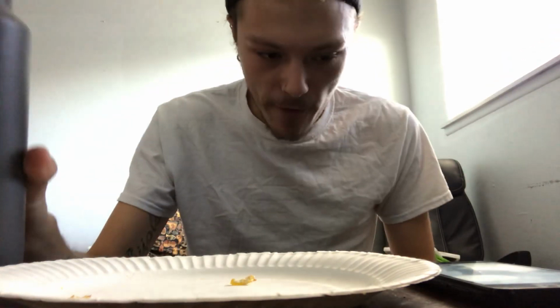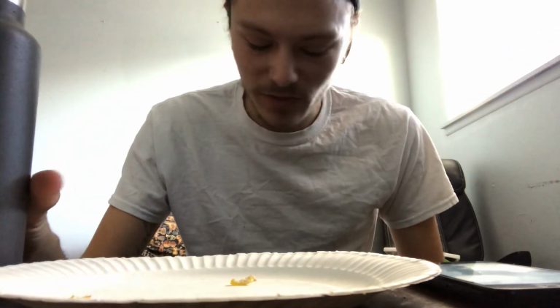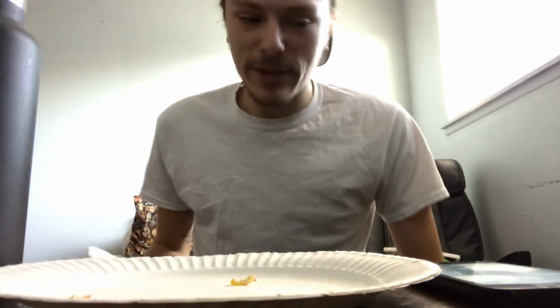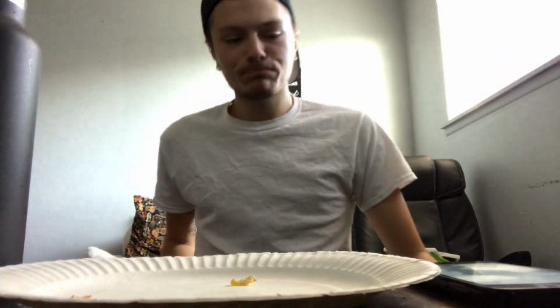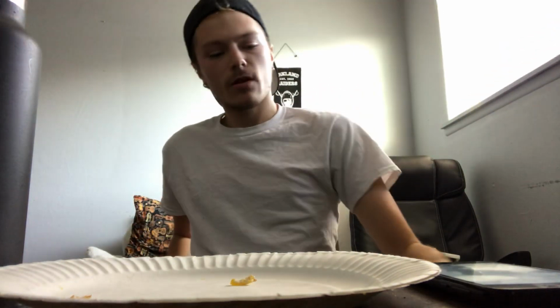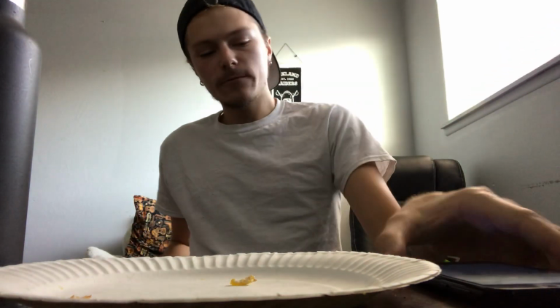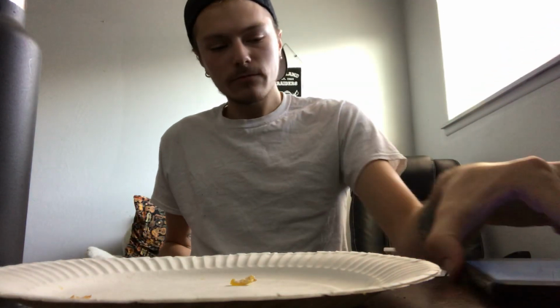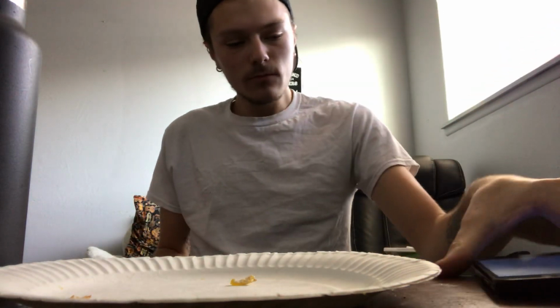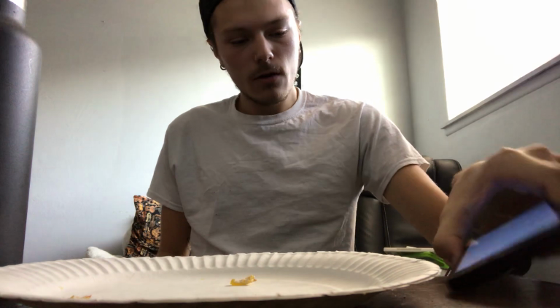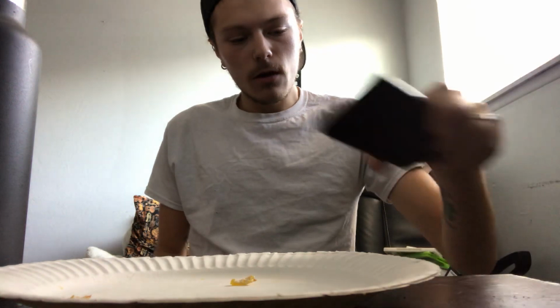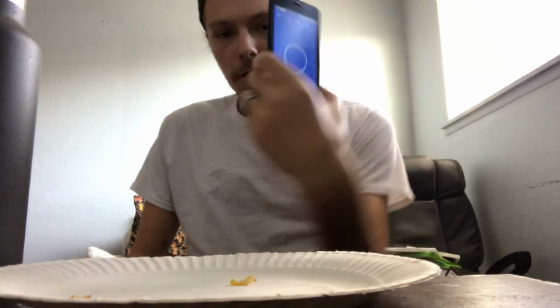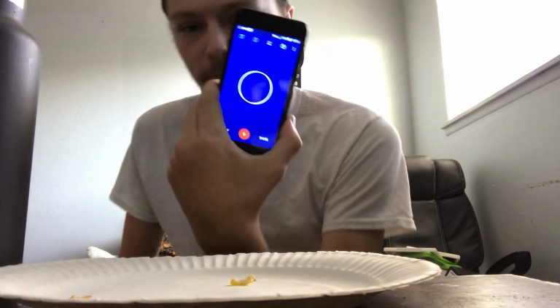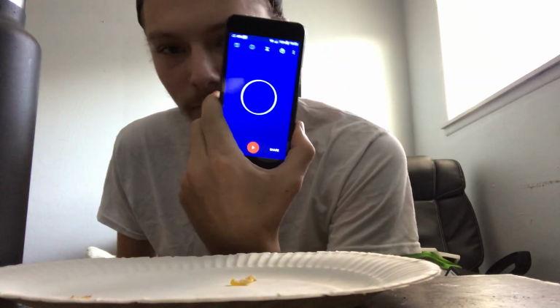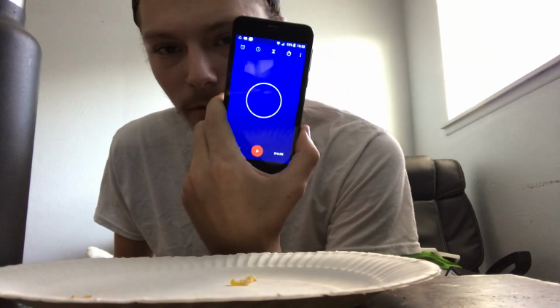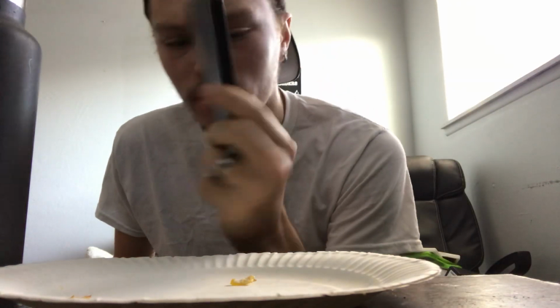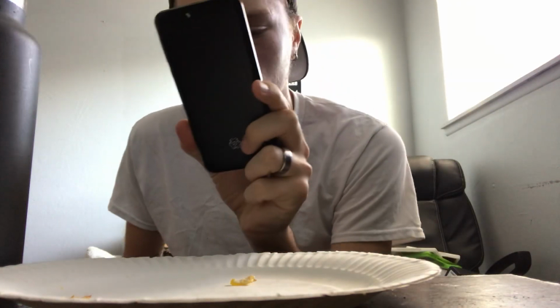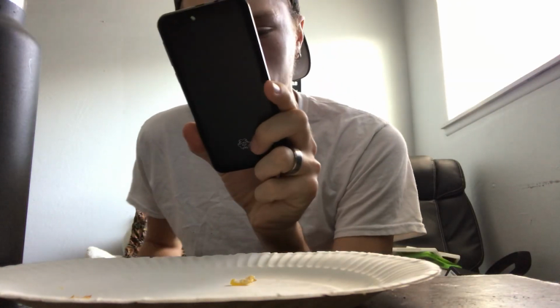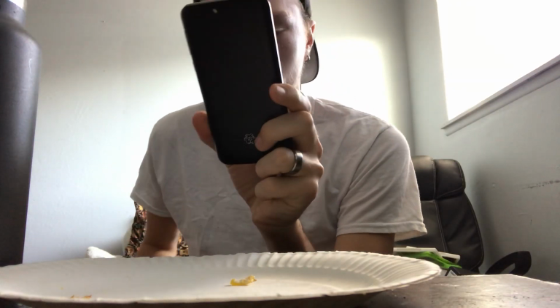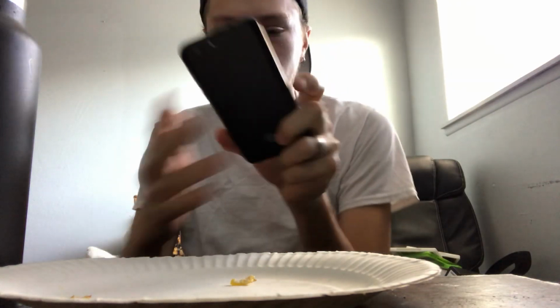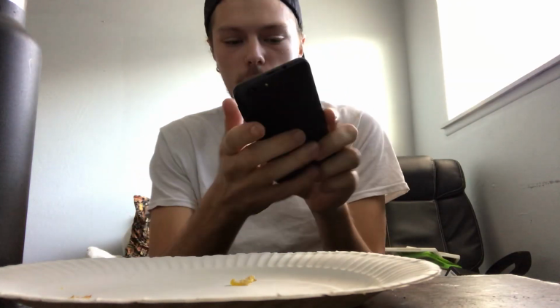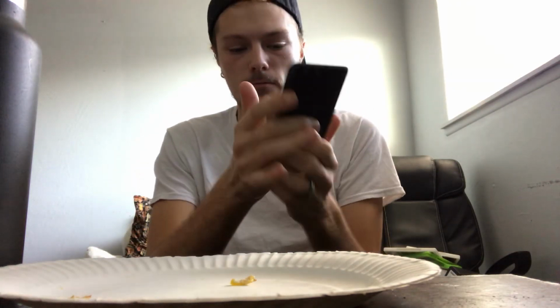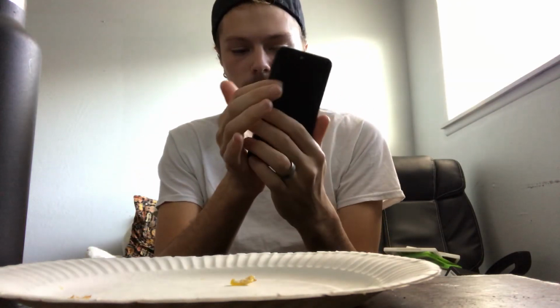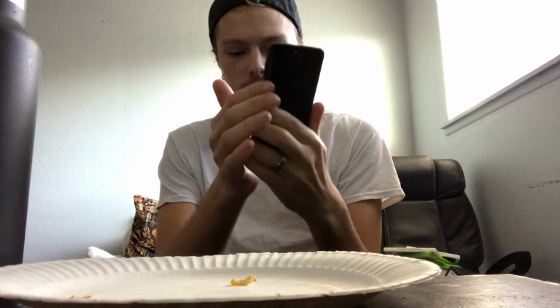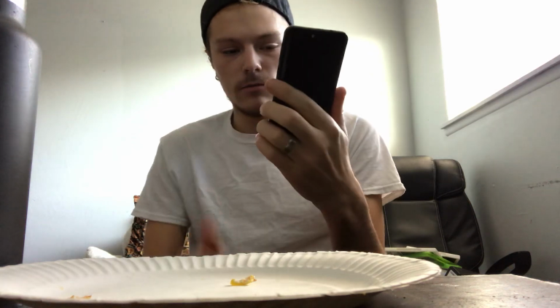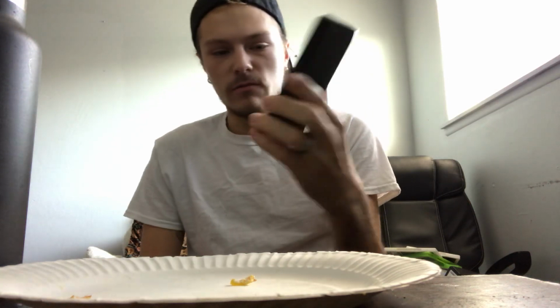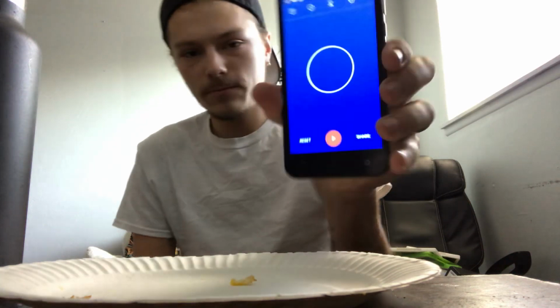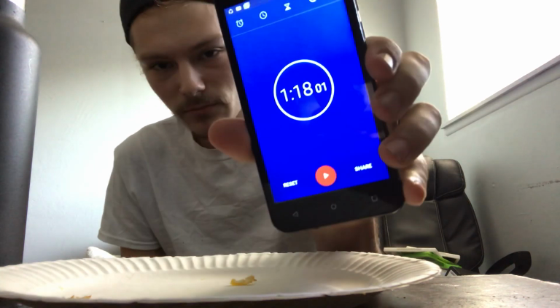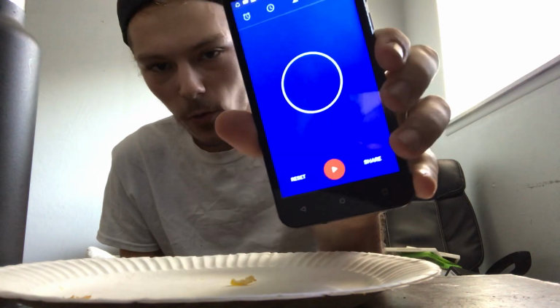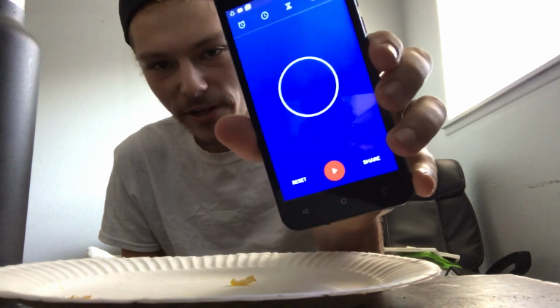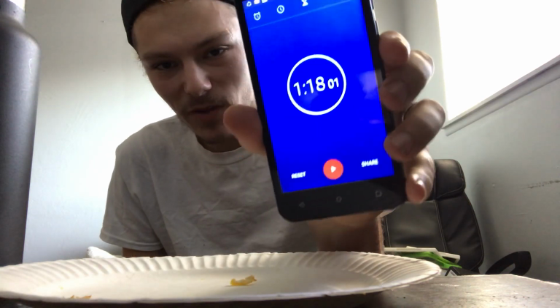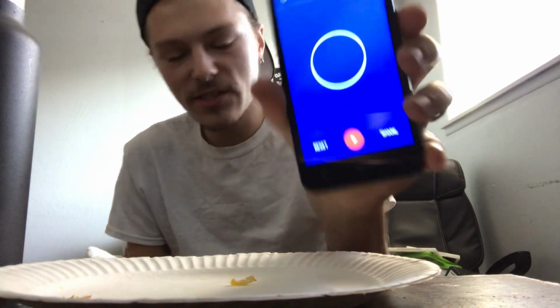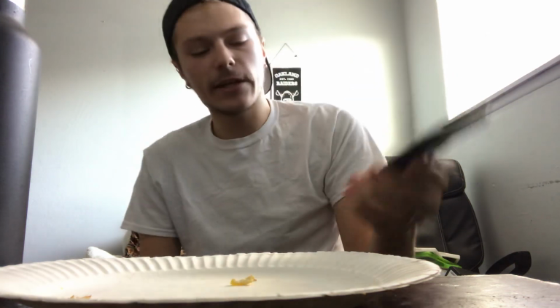Damn it — it didn't show. There we go. One minute, 18 seconds.